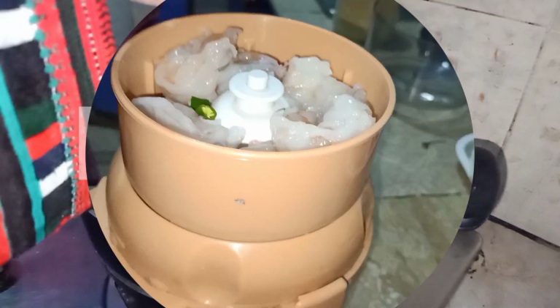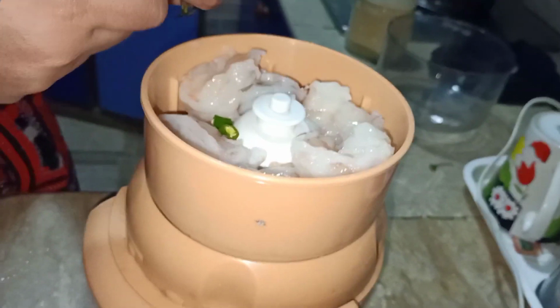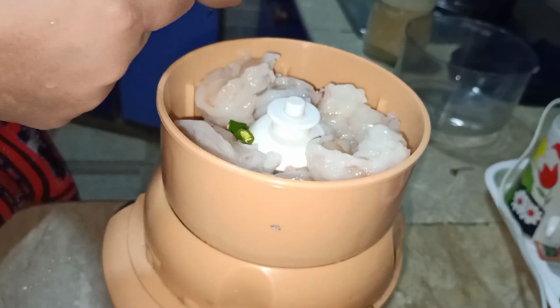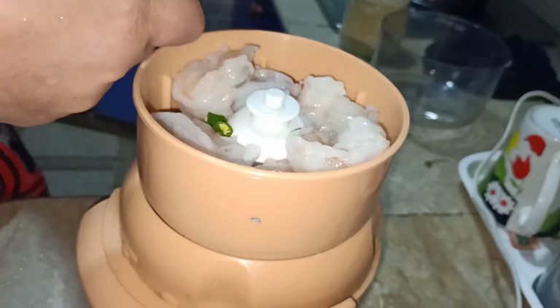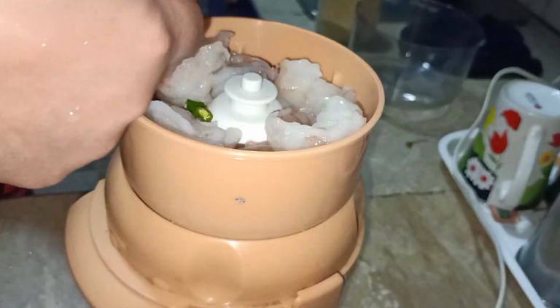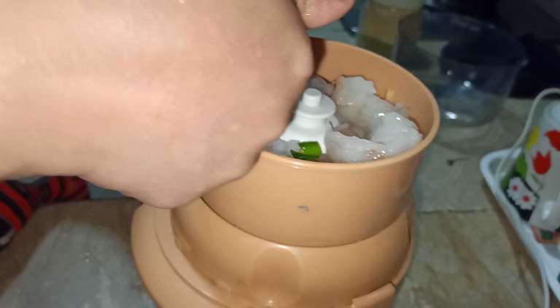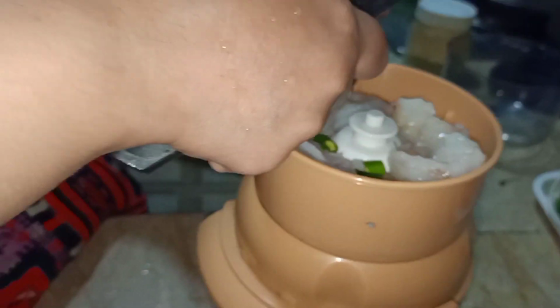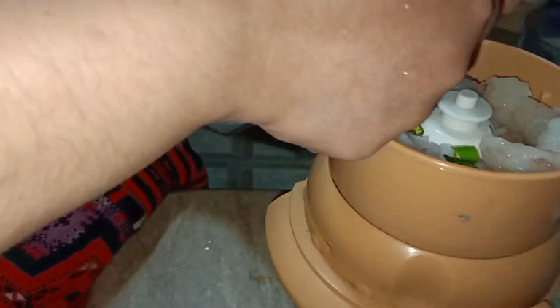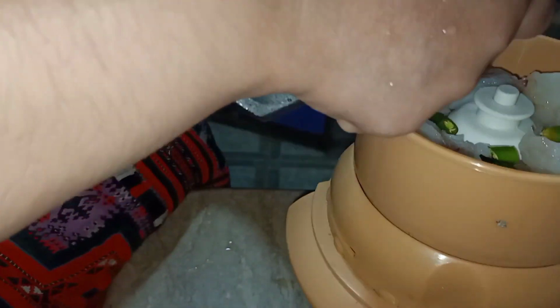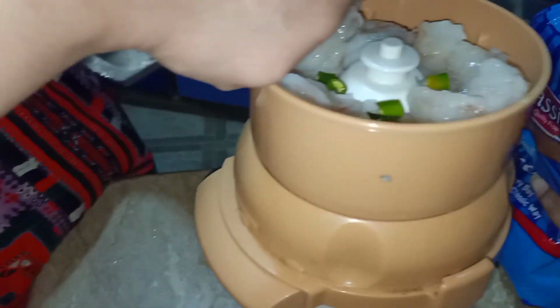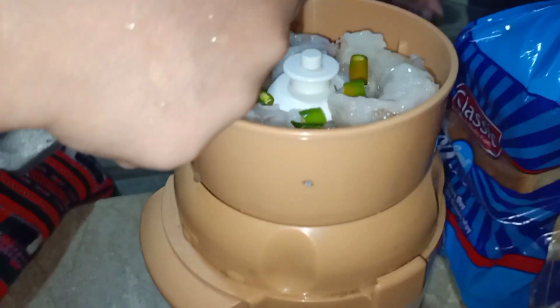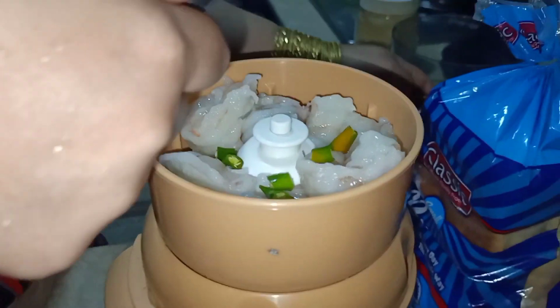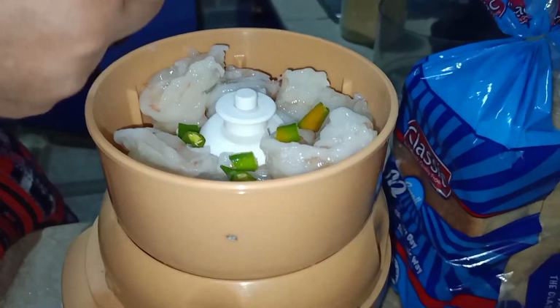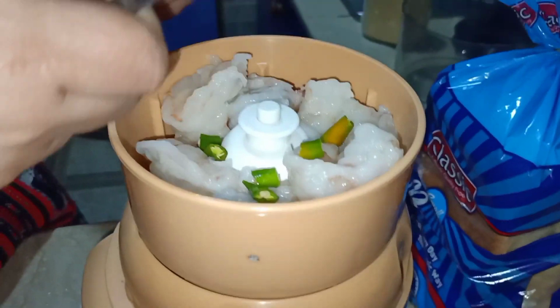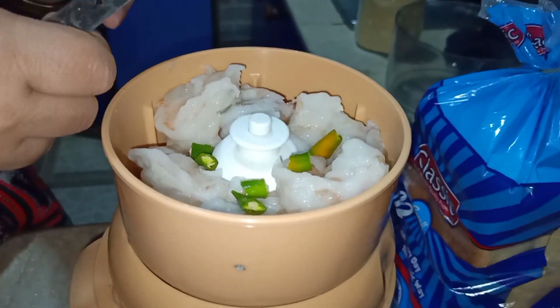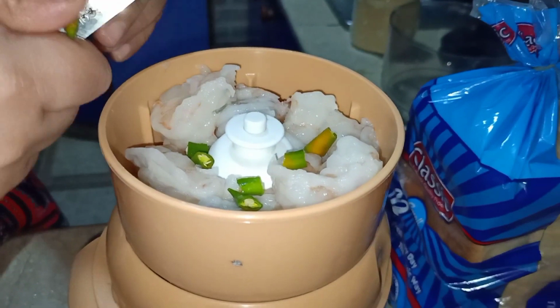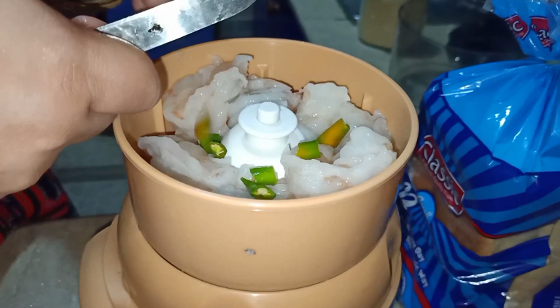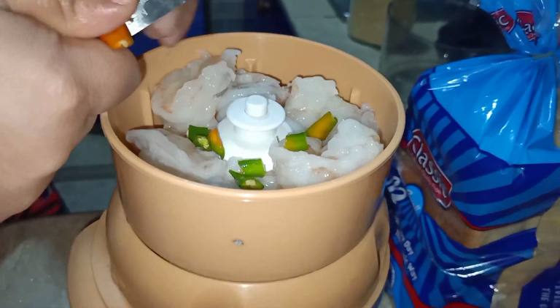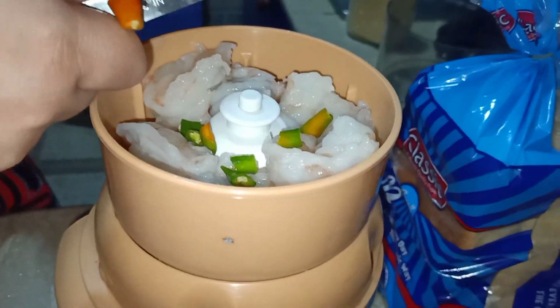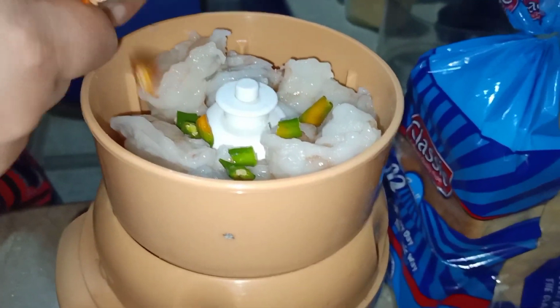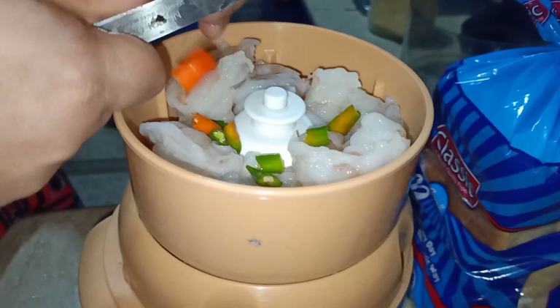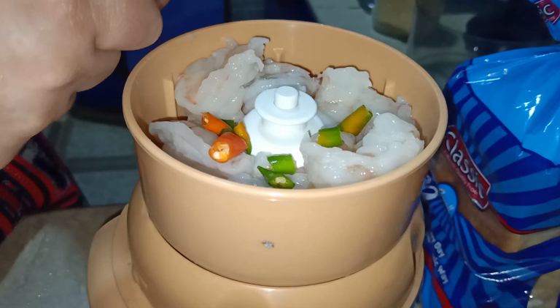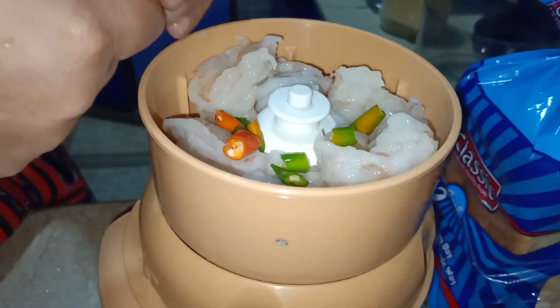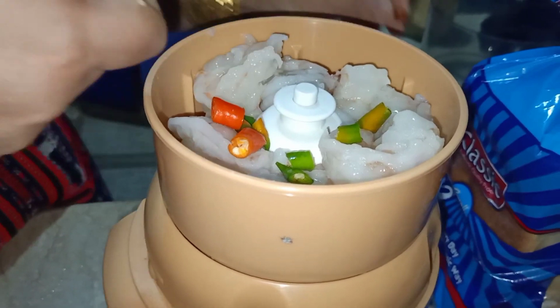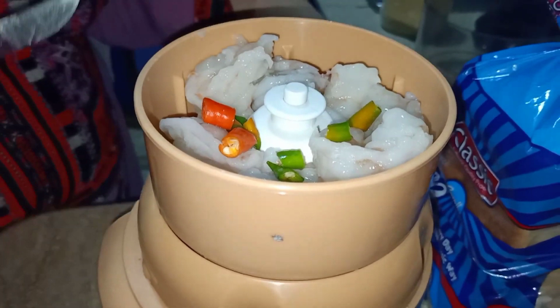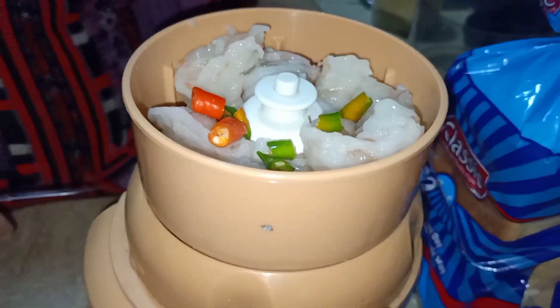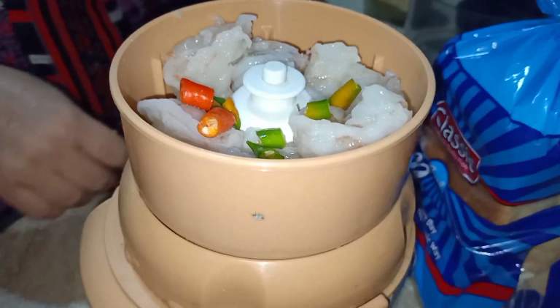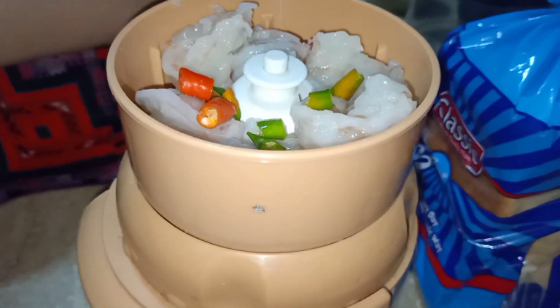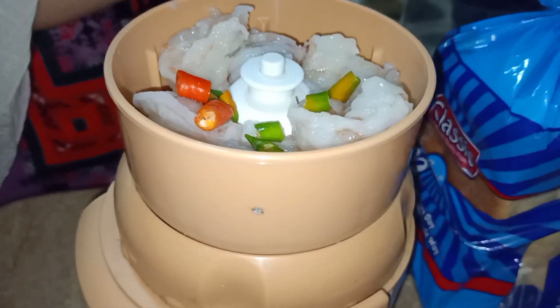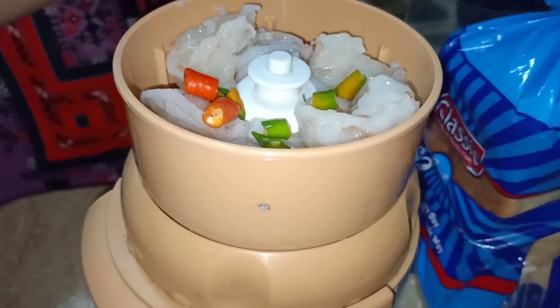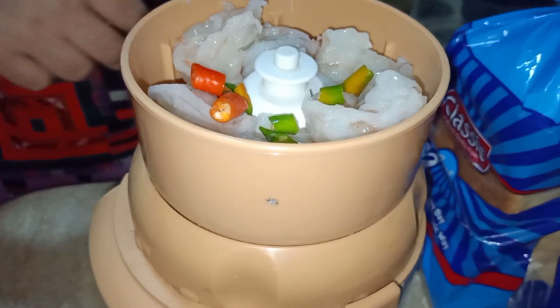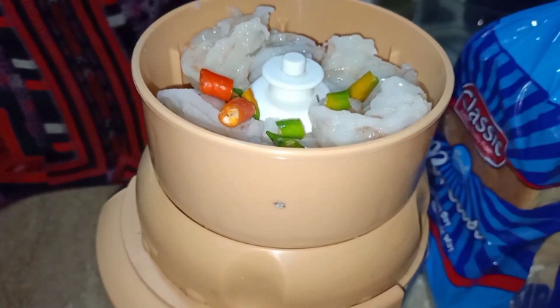Hey guys, welcome back to my channel! Today I will tell you how to make prawn nuggets. For that, I've taken half kg prawn, then I'm adding green chilies, and I'm going to put this into a keema maker.